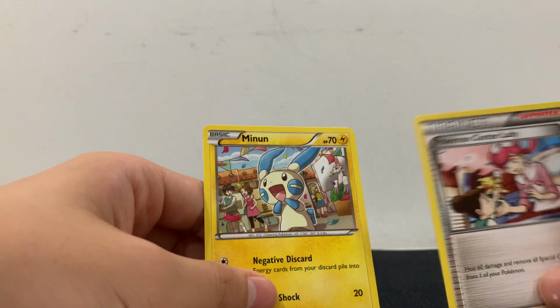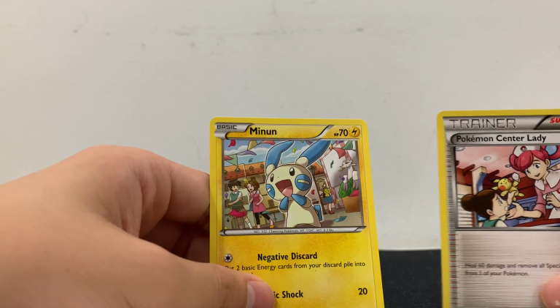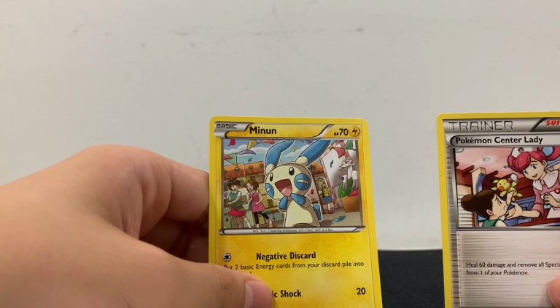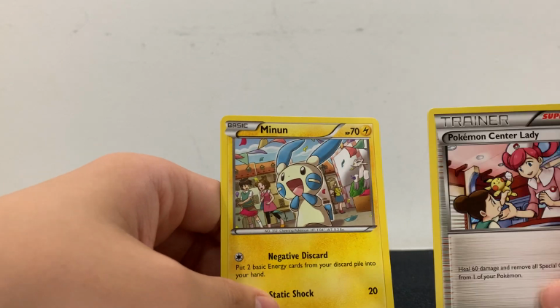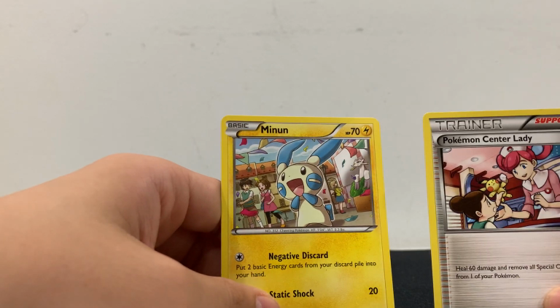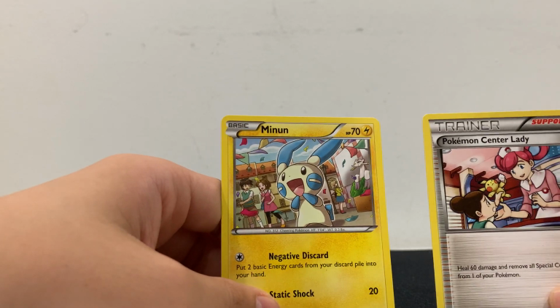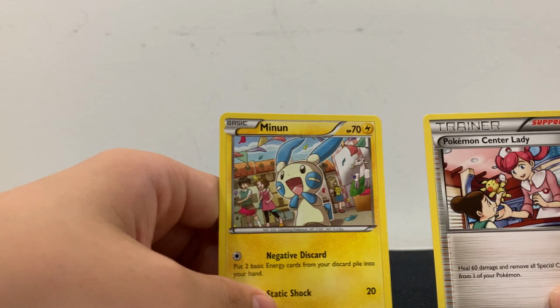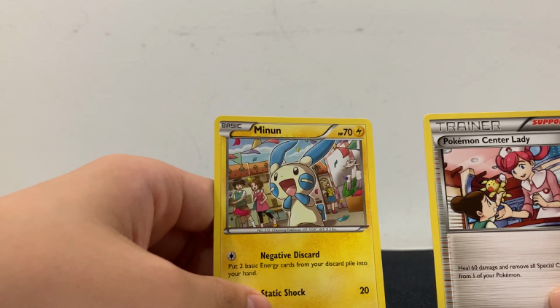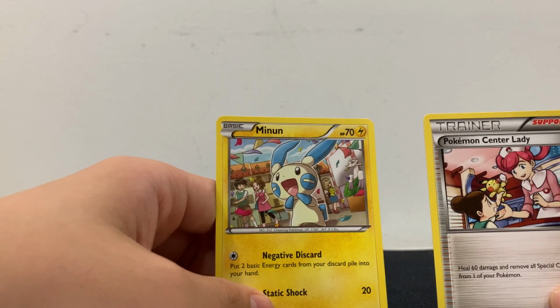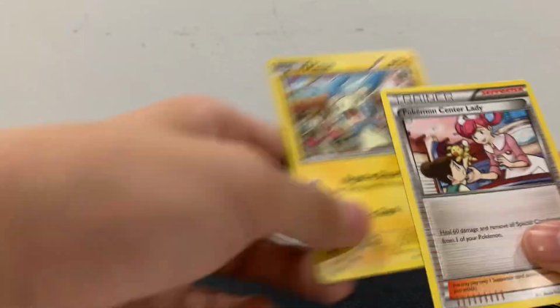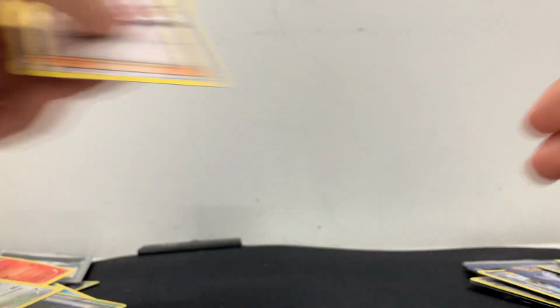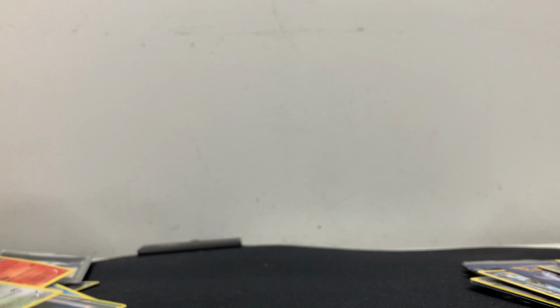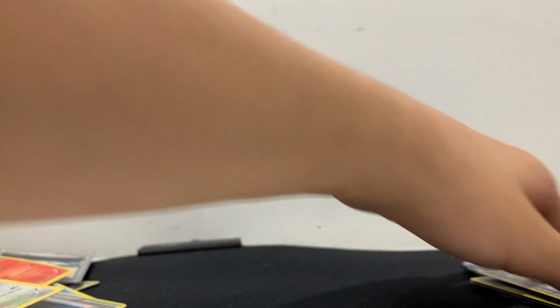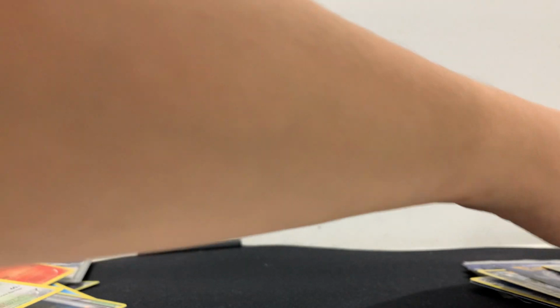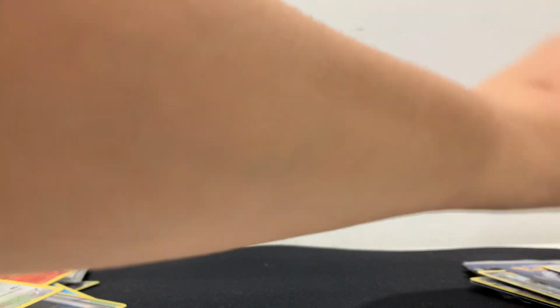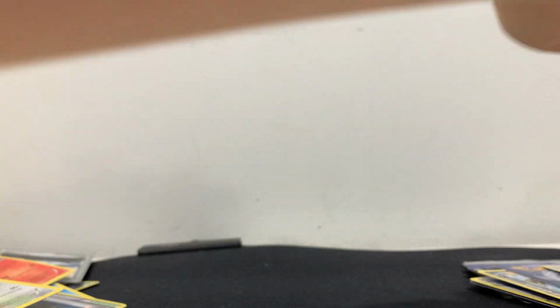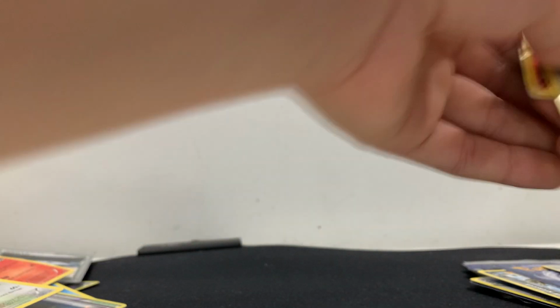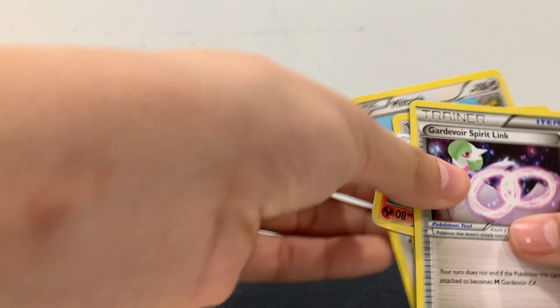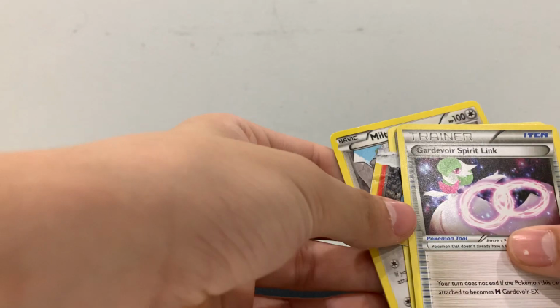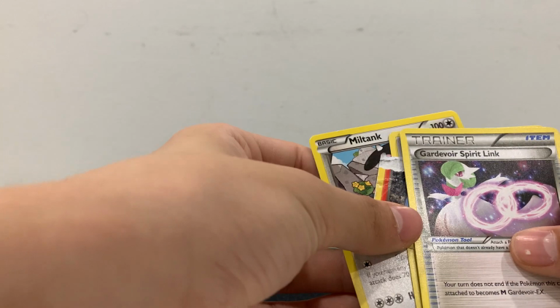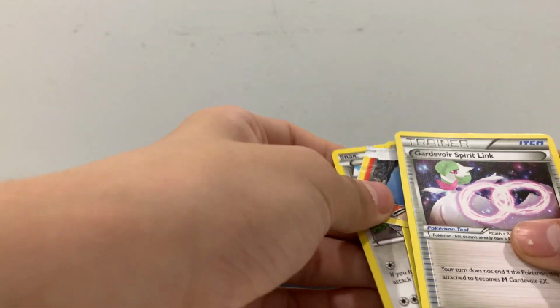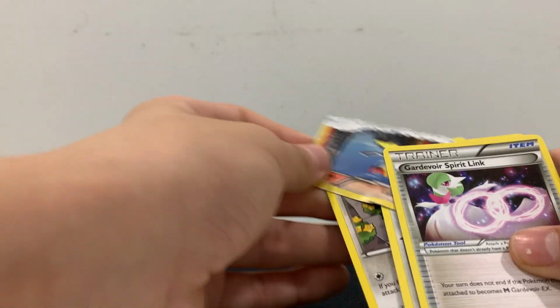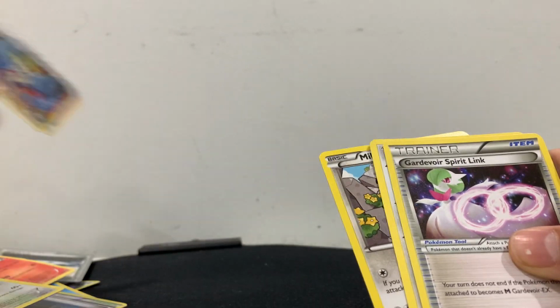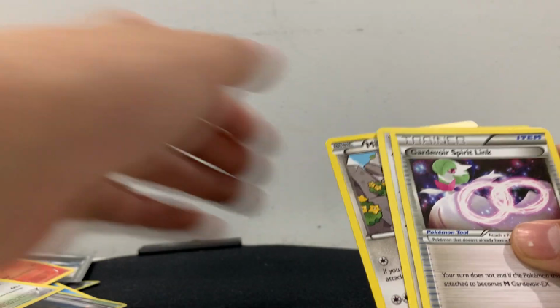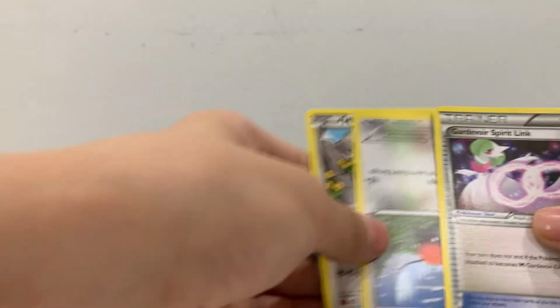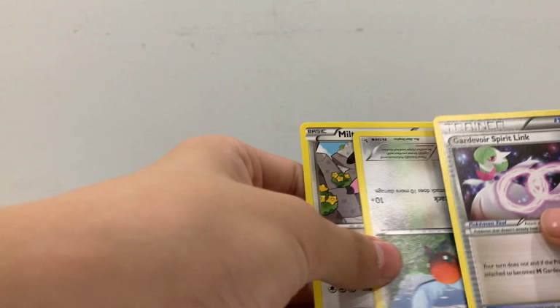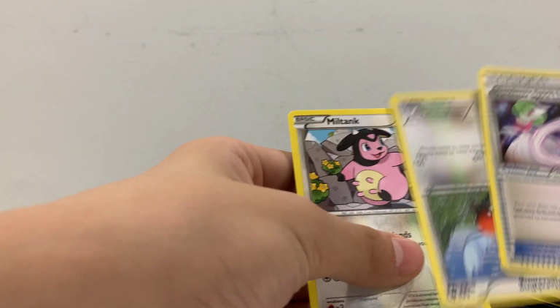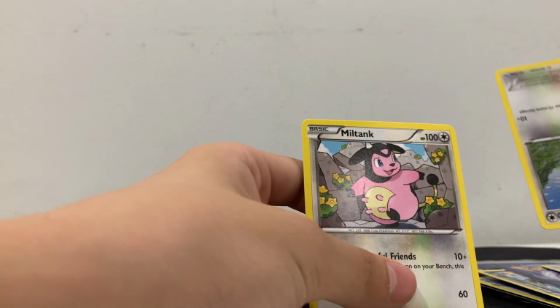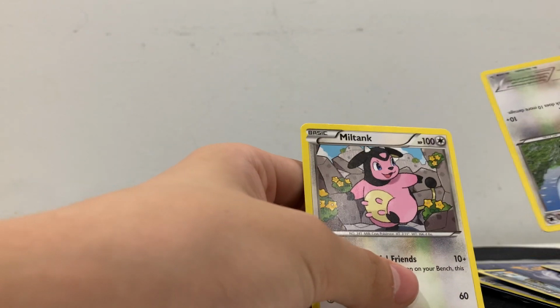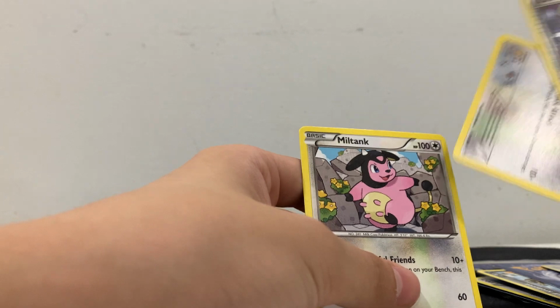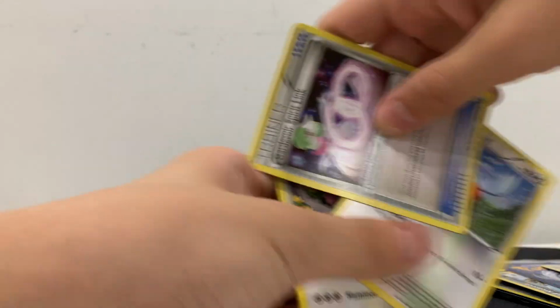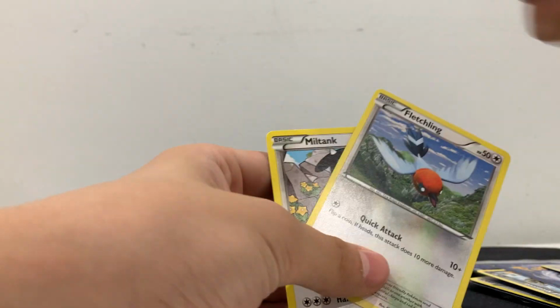Minun — kind of looks like Pikachu. Pokémon Center Lady — that's nice. We have Rayquaza Spirit Link. We have Miltank.